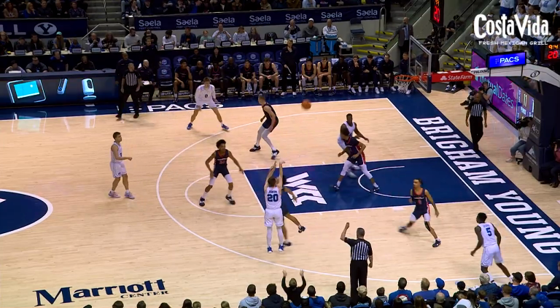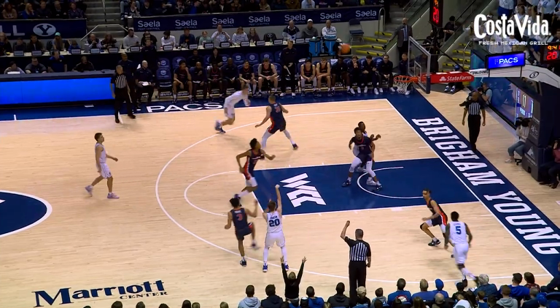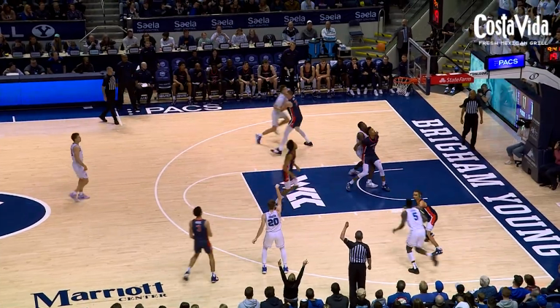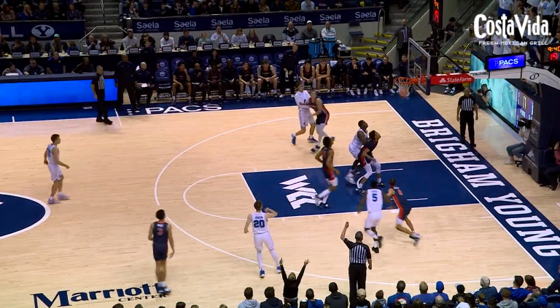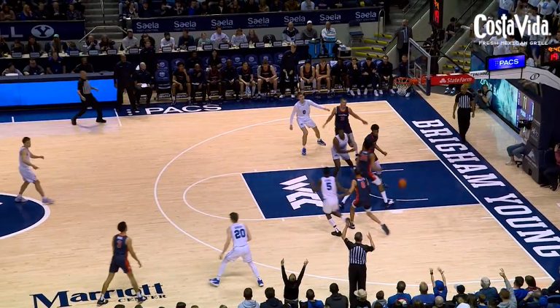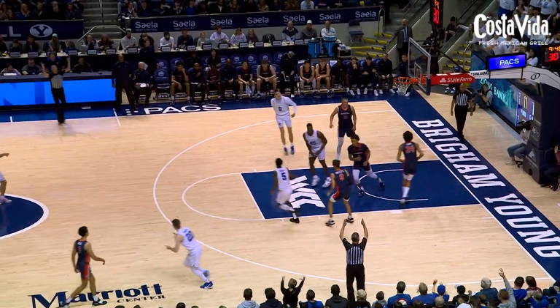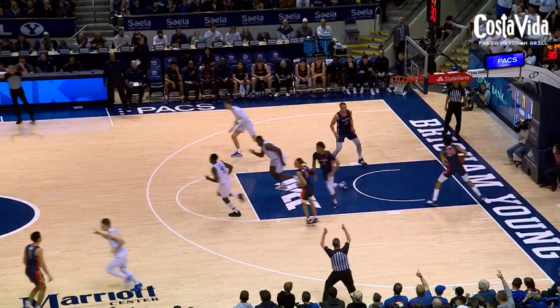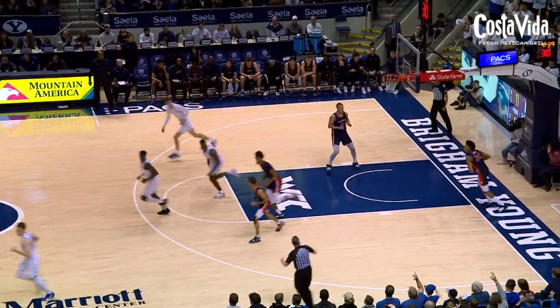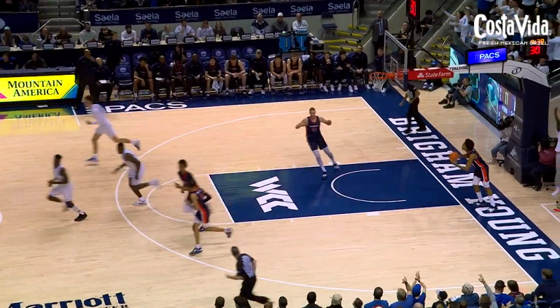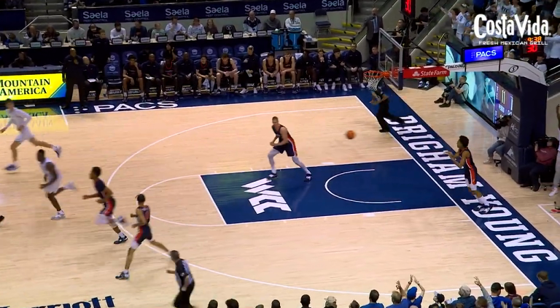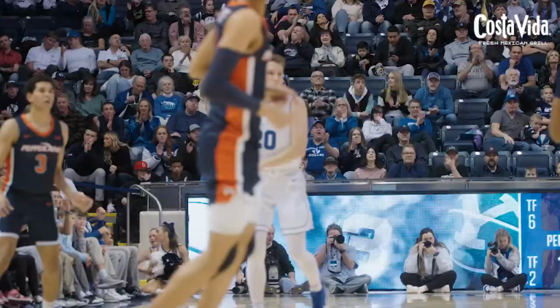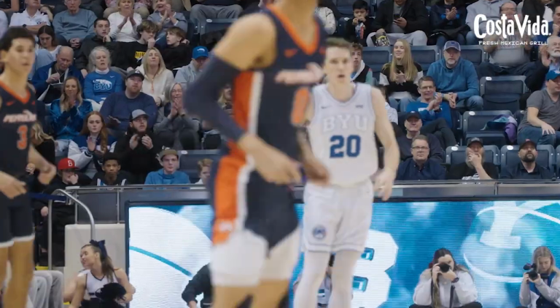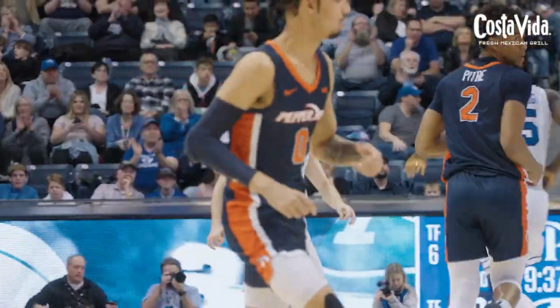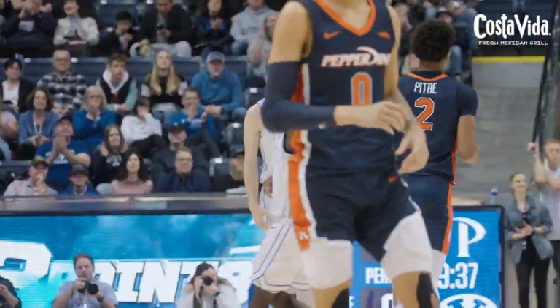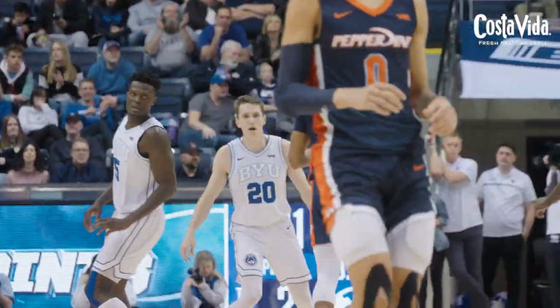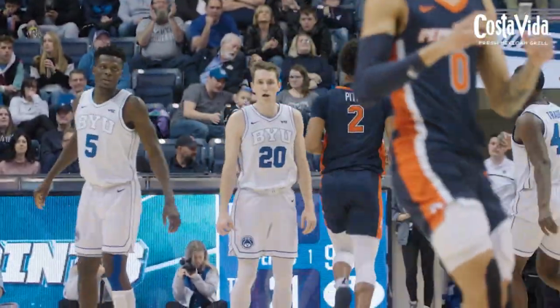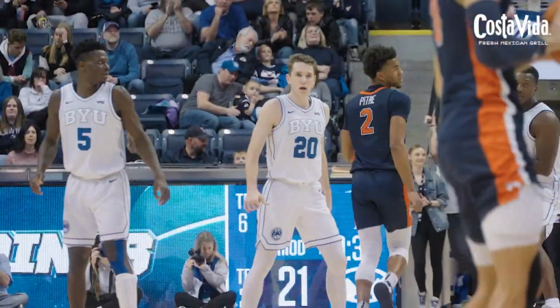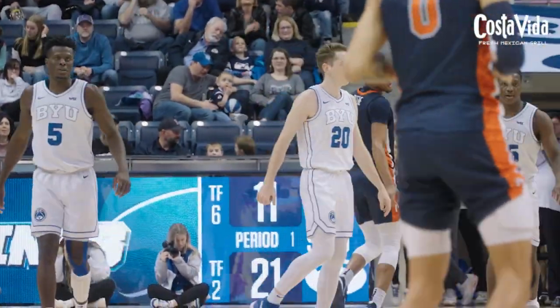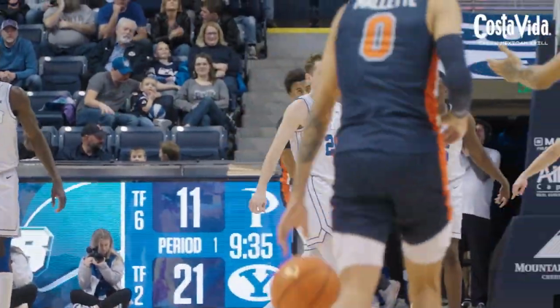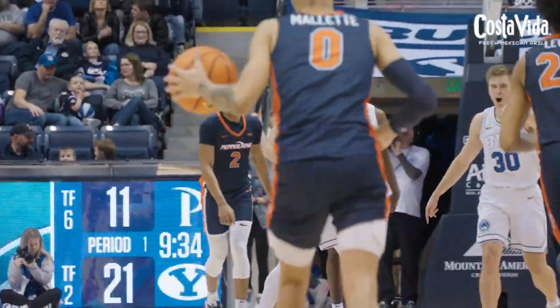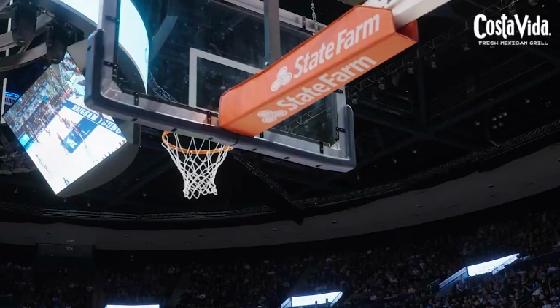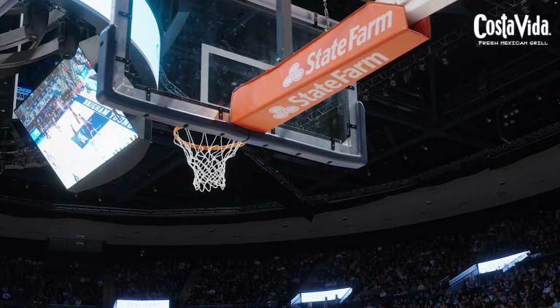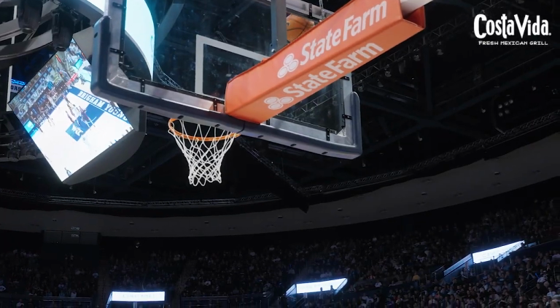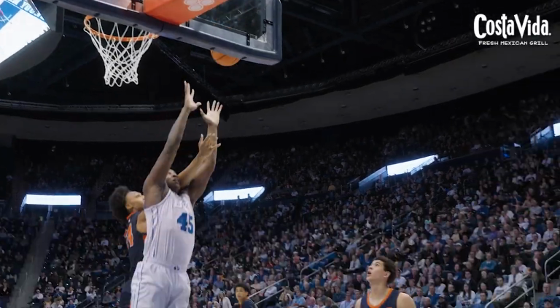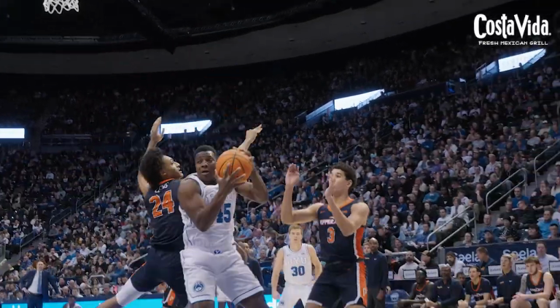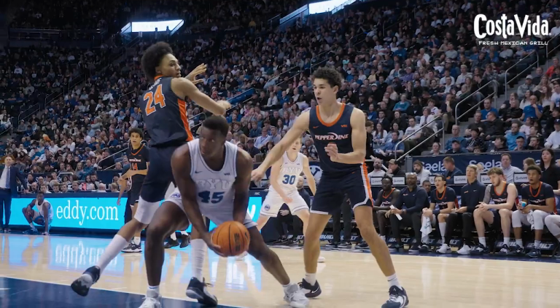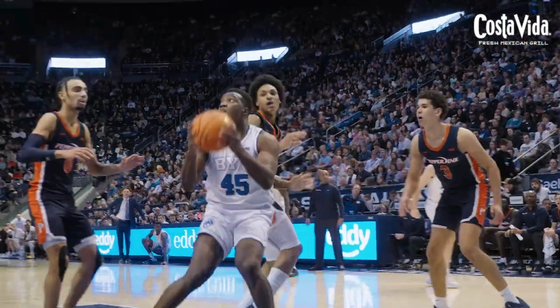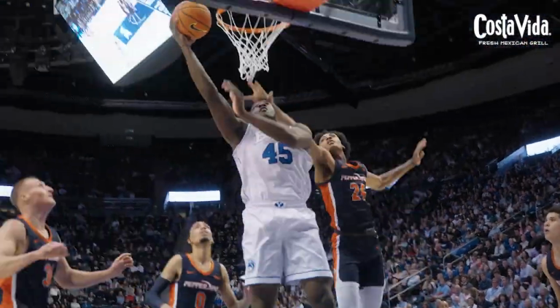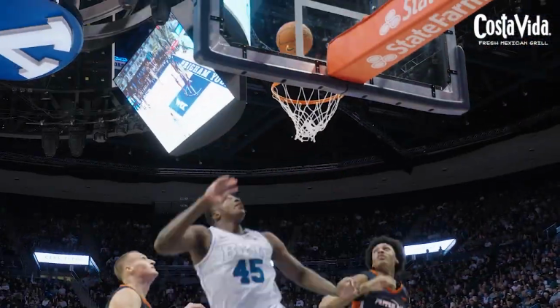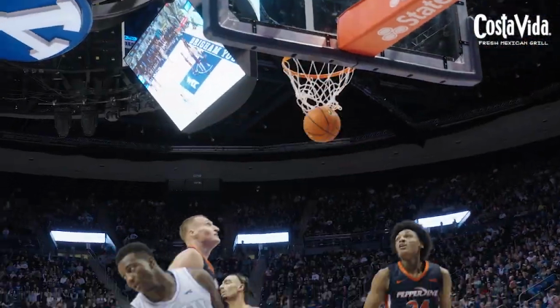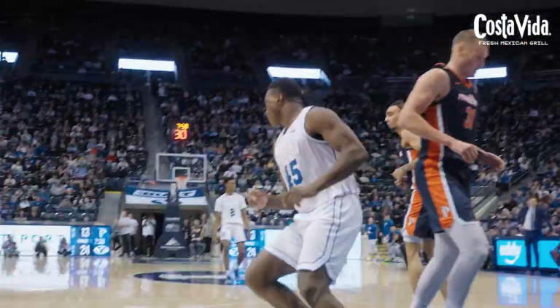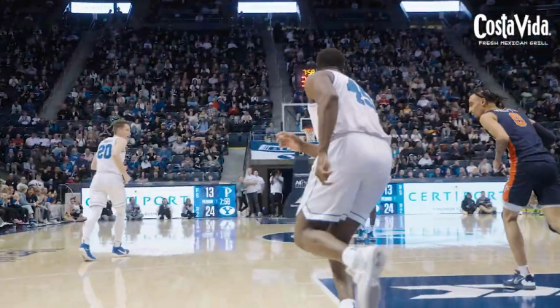Hall, top of the key to wing Spencer Johnson for three, and Spencer Johnson knocks it down. BYU by ten. On the left side, that's short. Offensive rebound — Fus back up and good on the stick back.